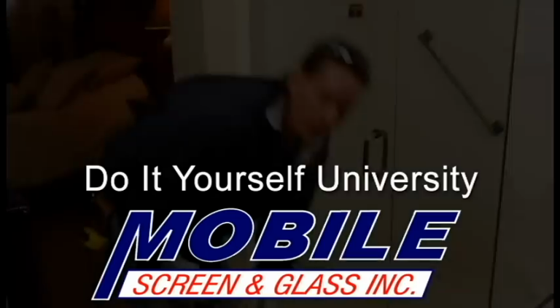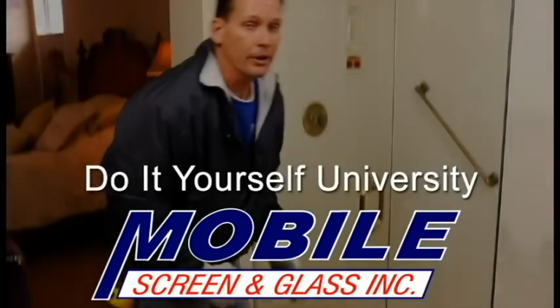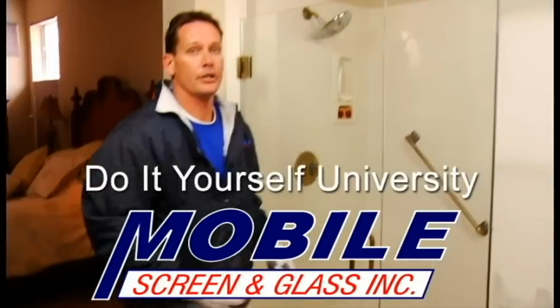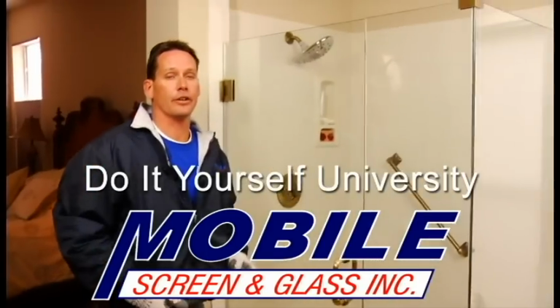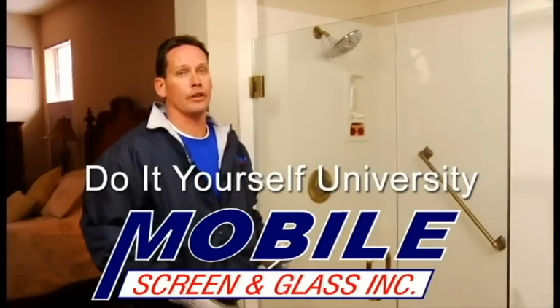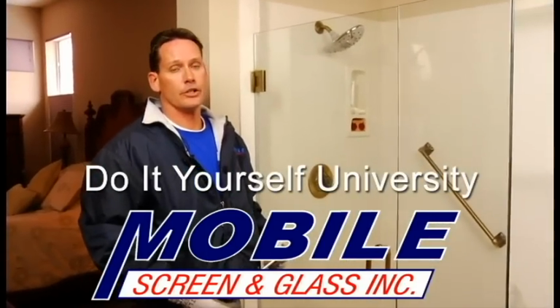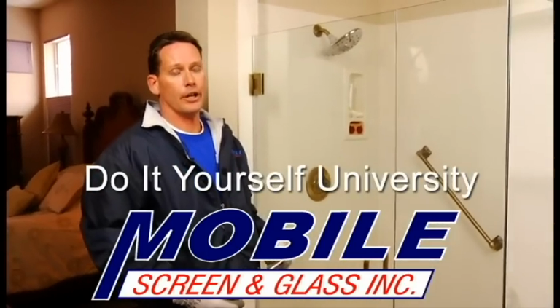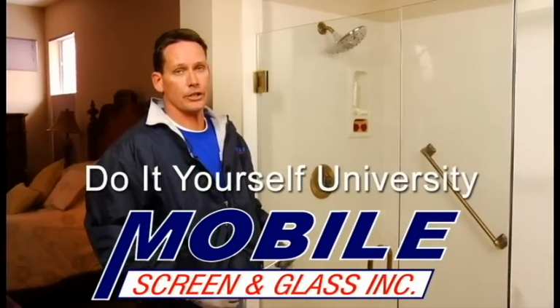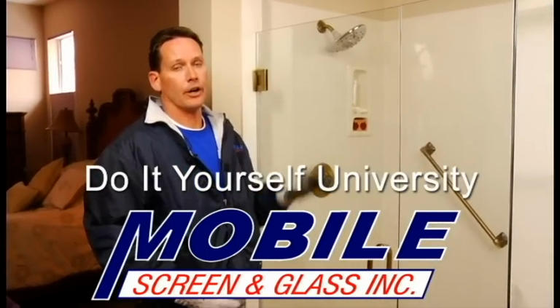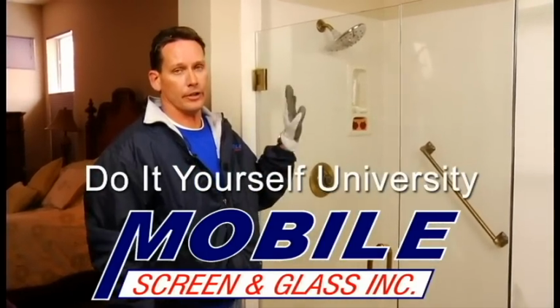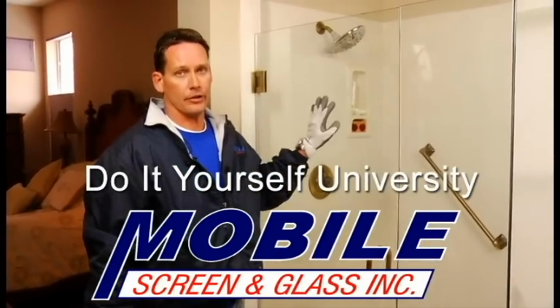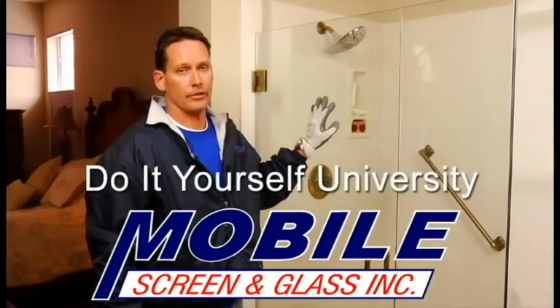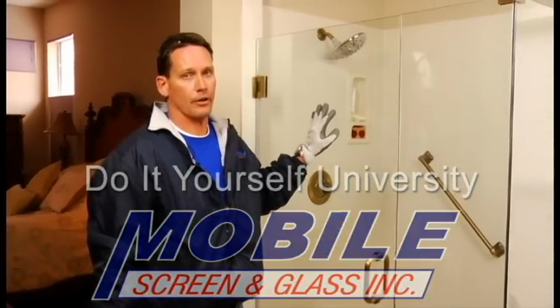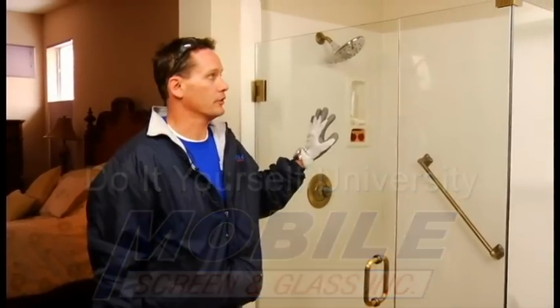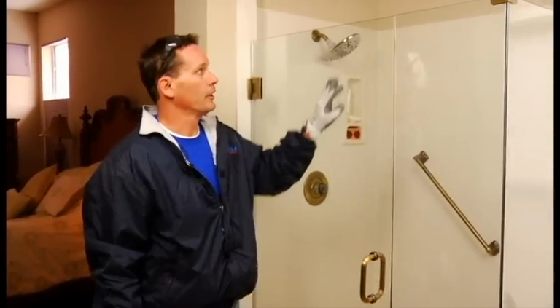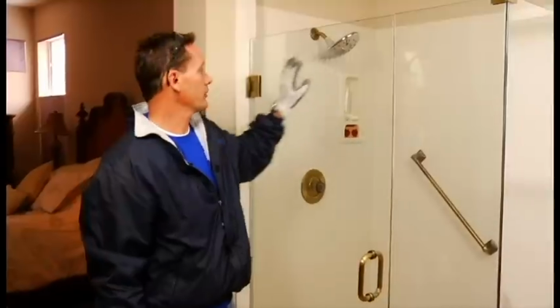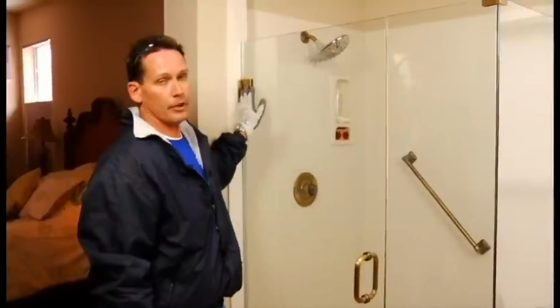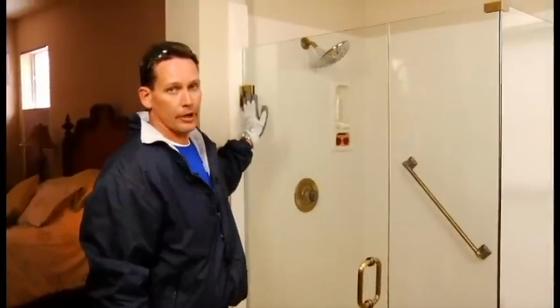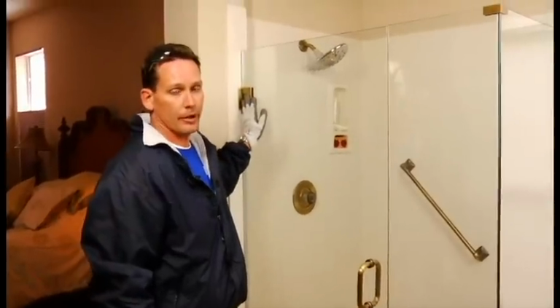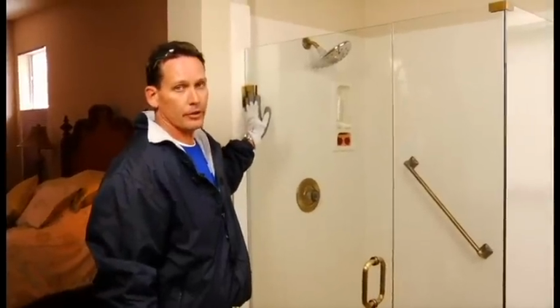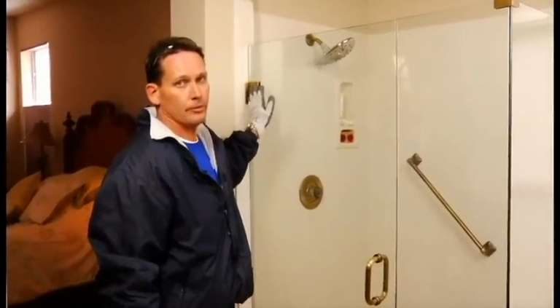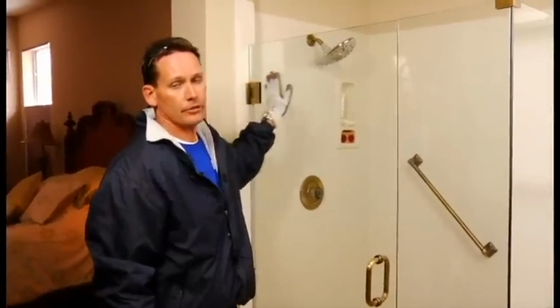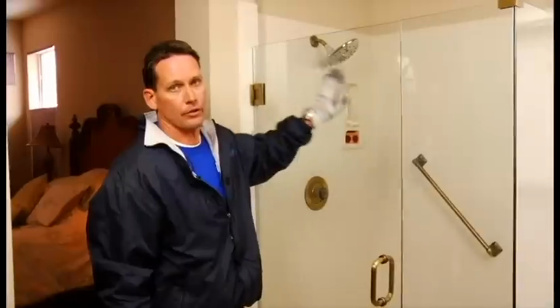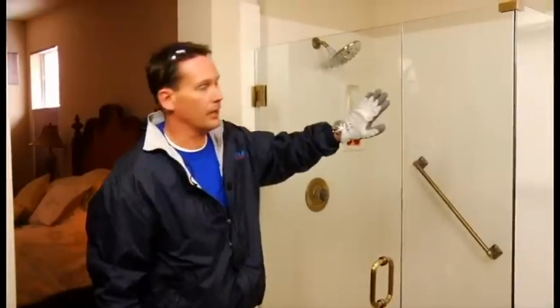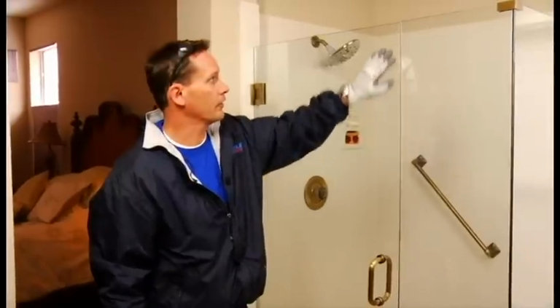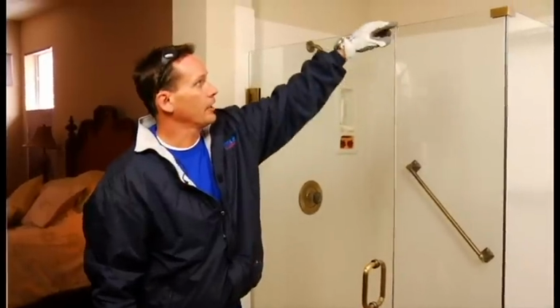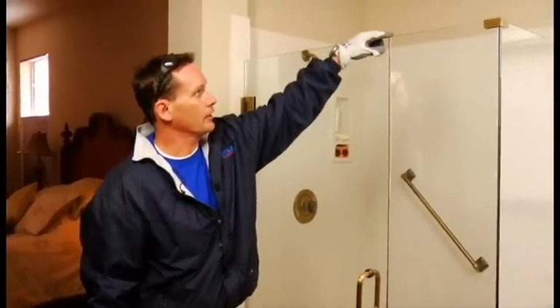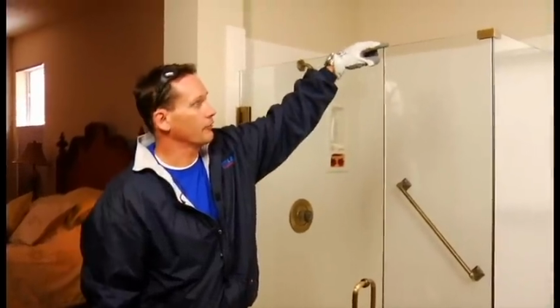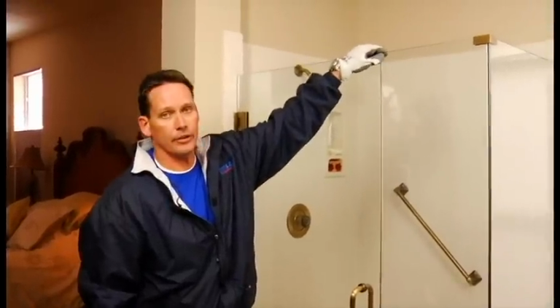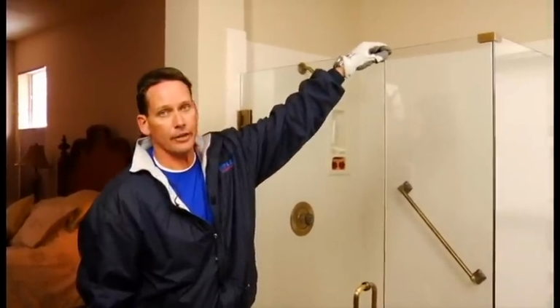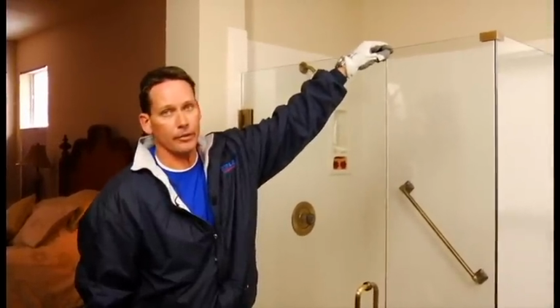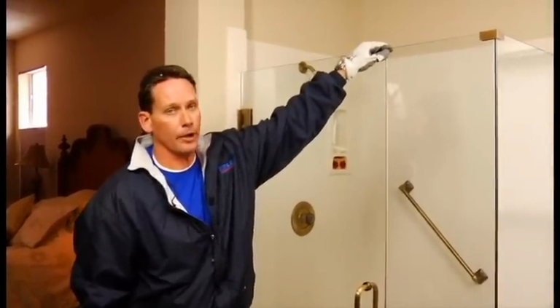Today we're going to be adjusting the shower hinge on a heavy glass 3/8 custom shower enclosure. Over time, if you have this type of enclosure, you may notice that the door slides over and the reveal is not even from top to bottom.